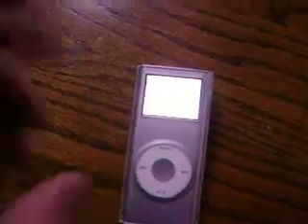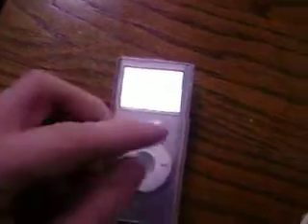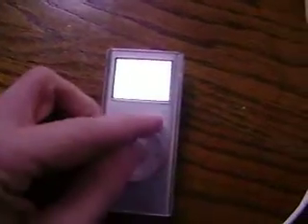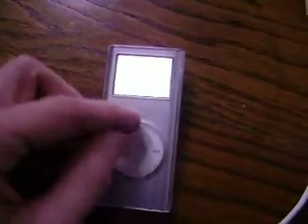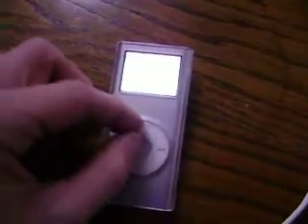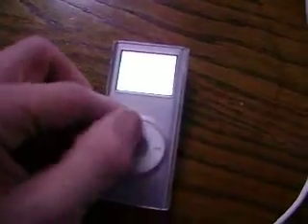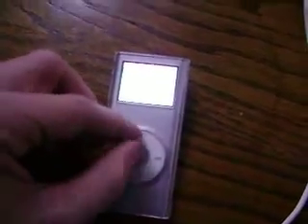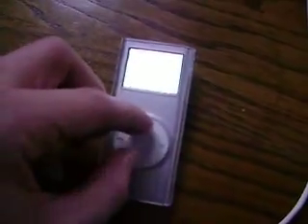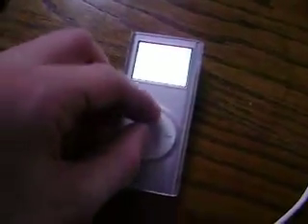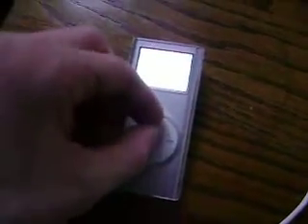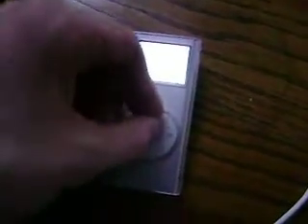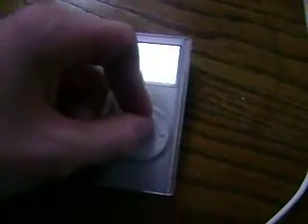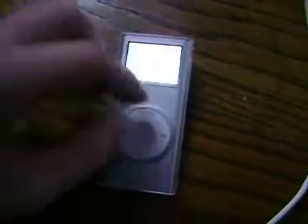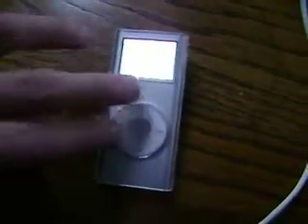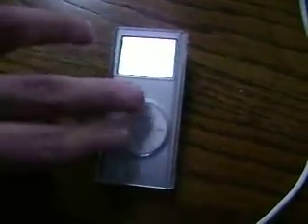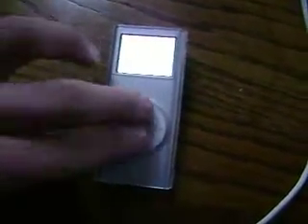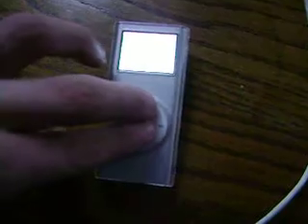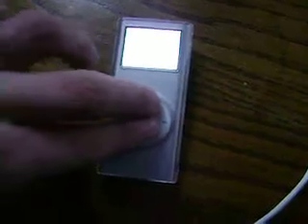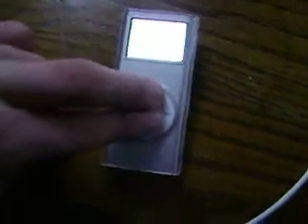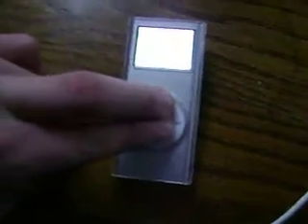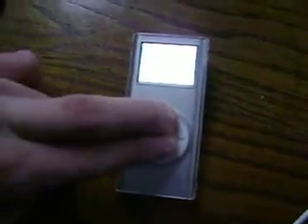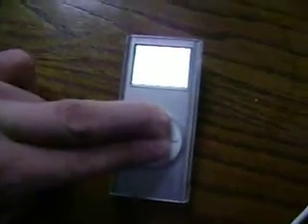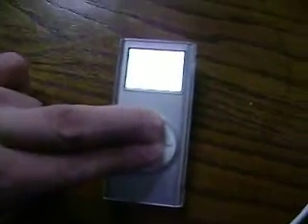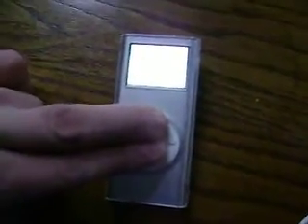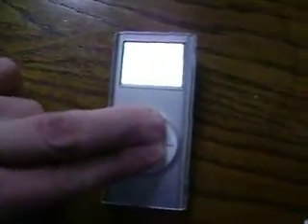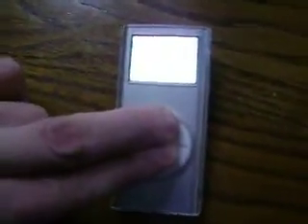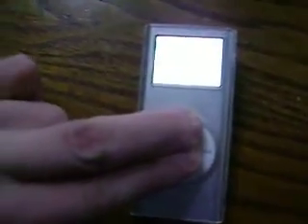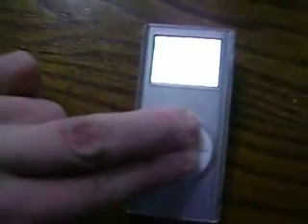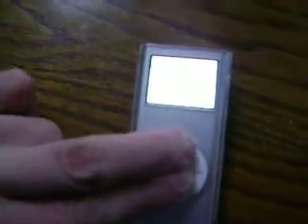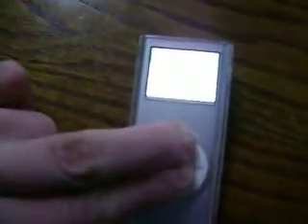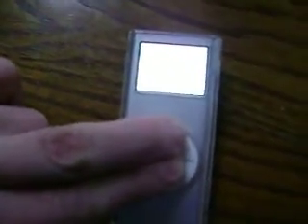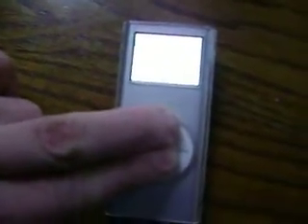You want to press and hold the menu button and the center button at the same time — just these two. And press and hold for 8 seconds or until your screen goes black.